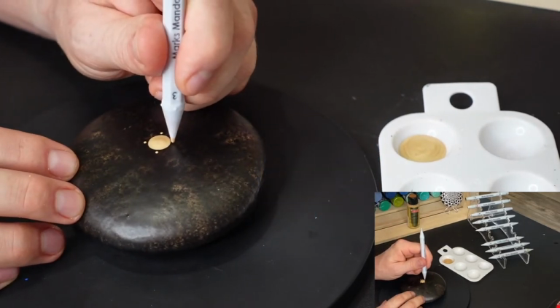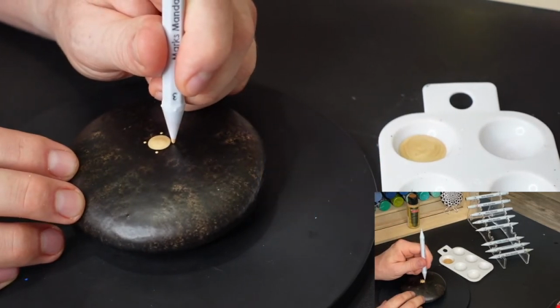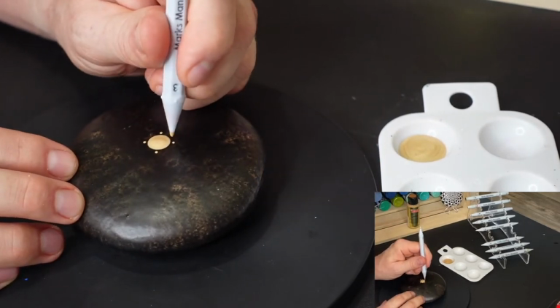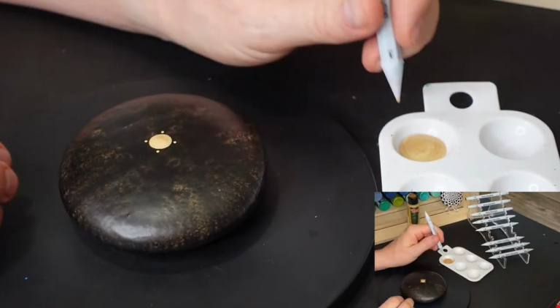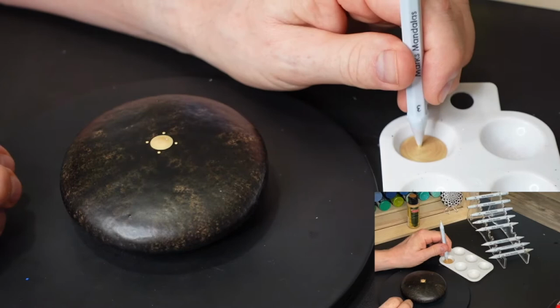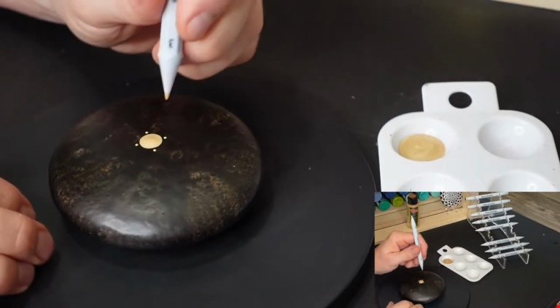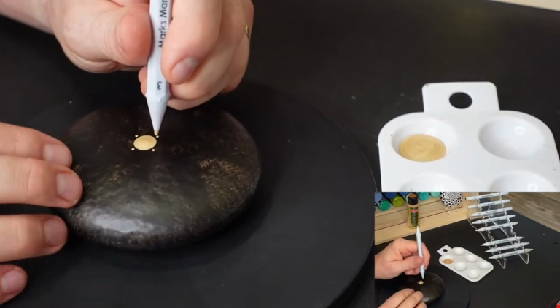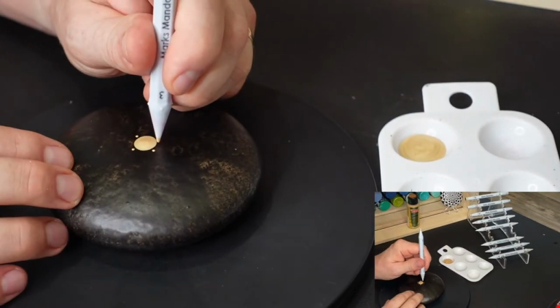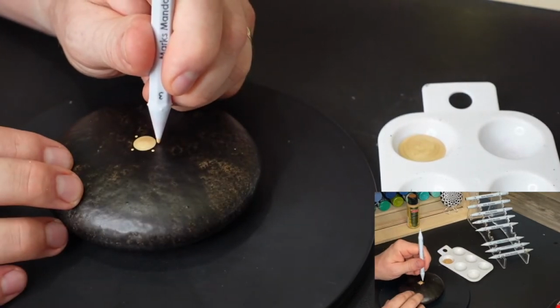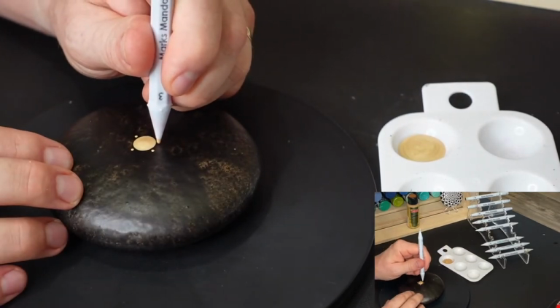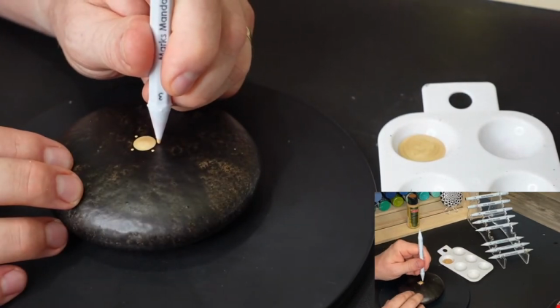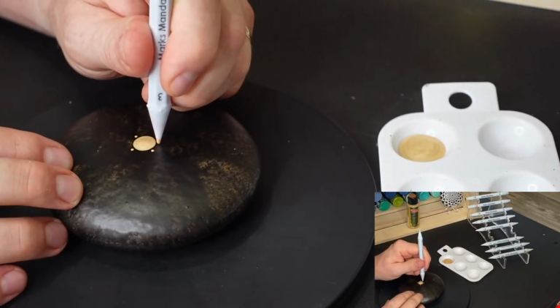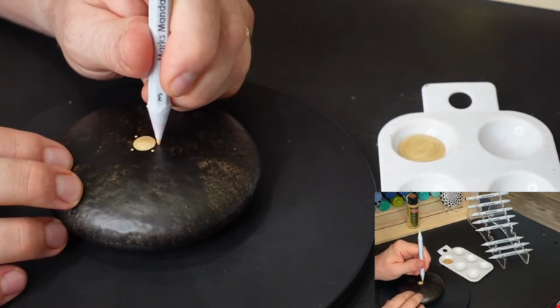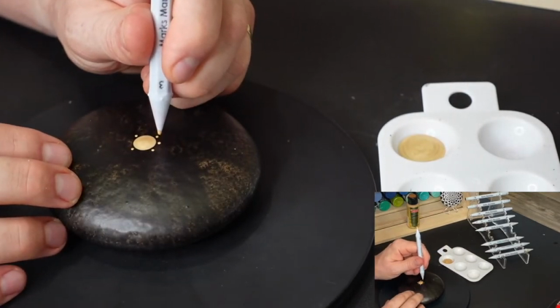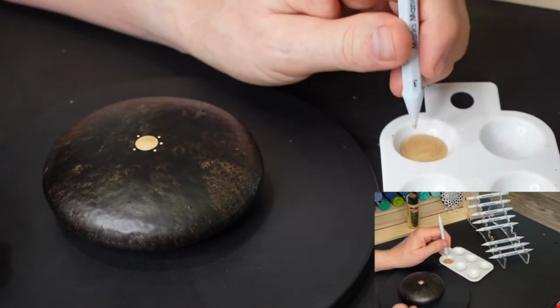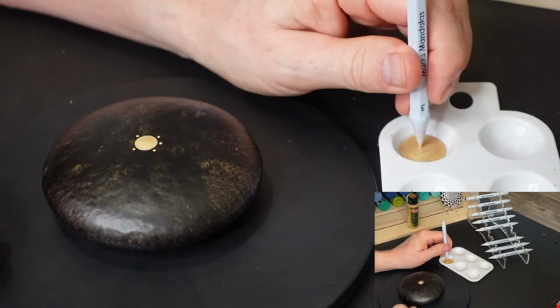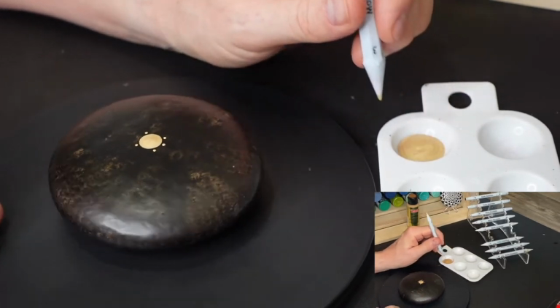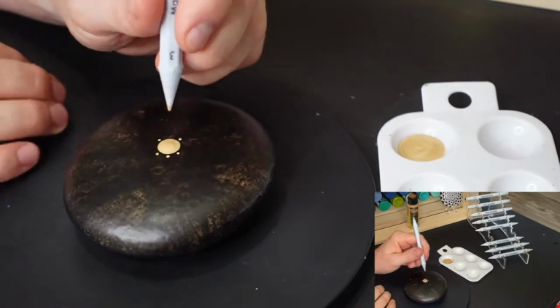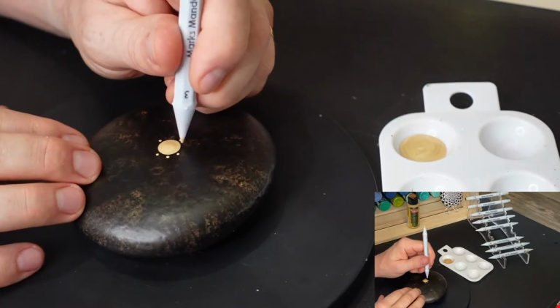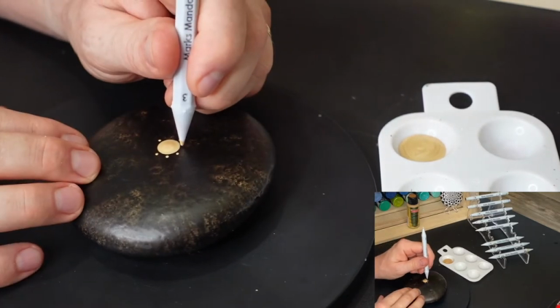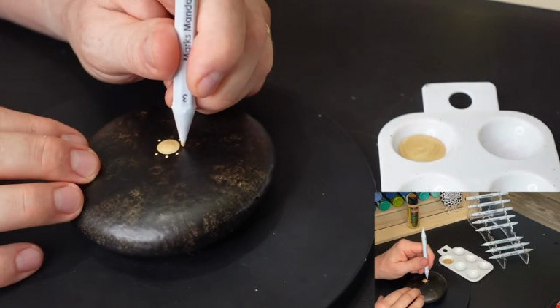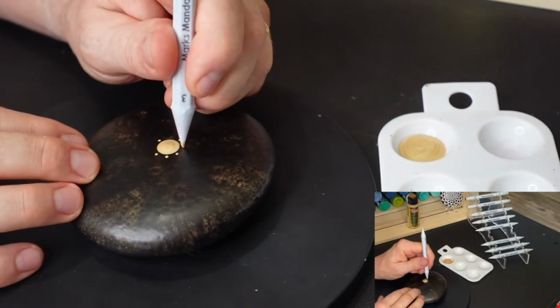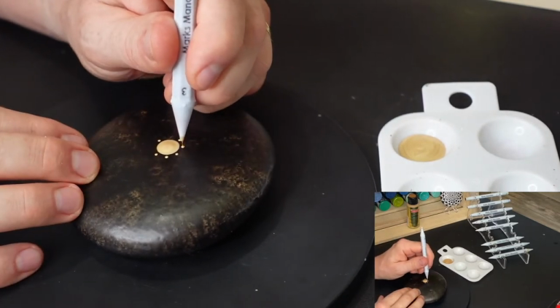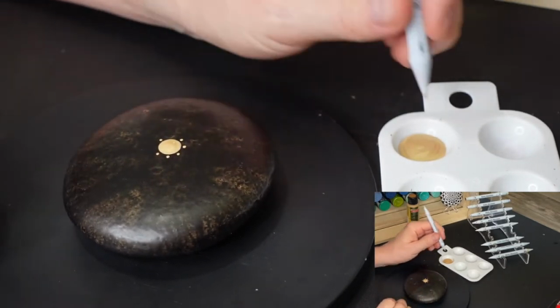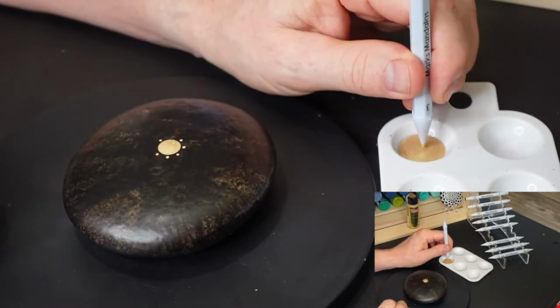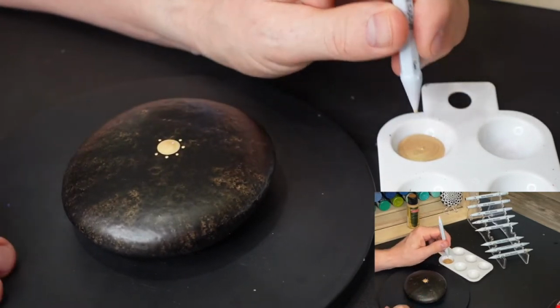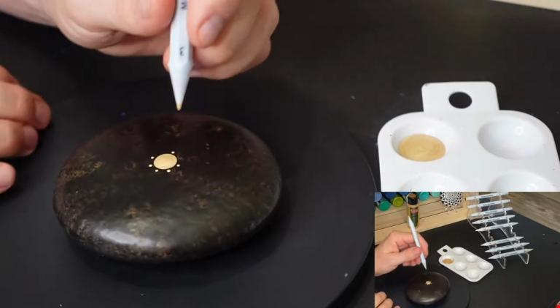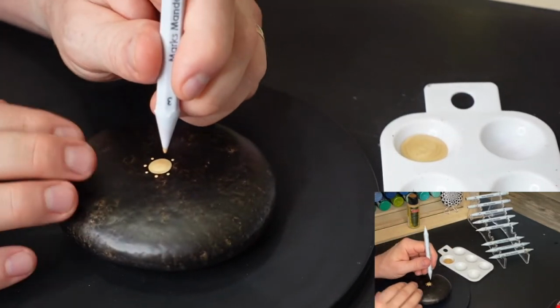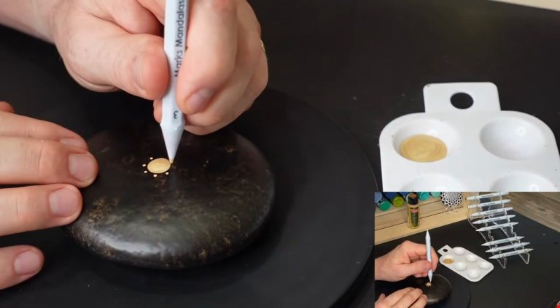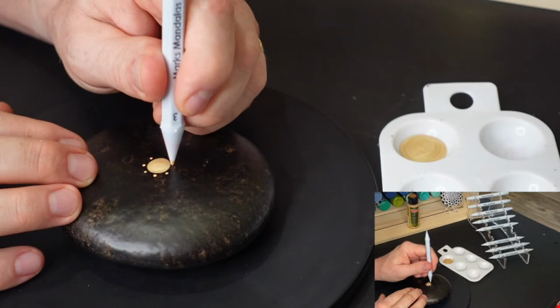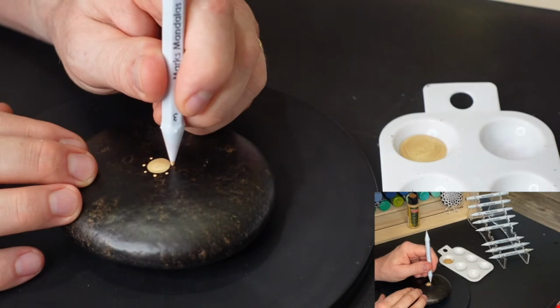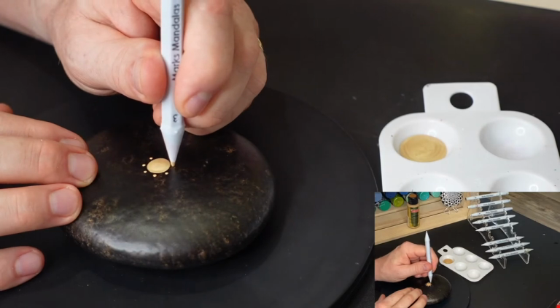This is going to be a 16-dot pattern. So once I place the first four dots, I'm going to place another dot in between each of those first four dots, and I'm going to repeat that process one more time to give me a total of 16 dots.